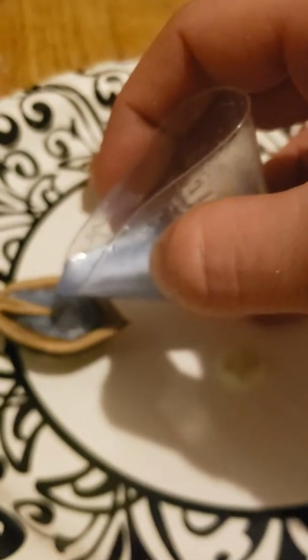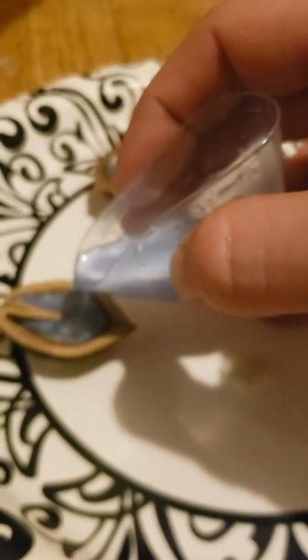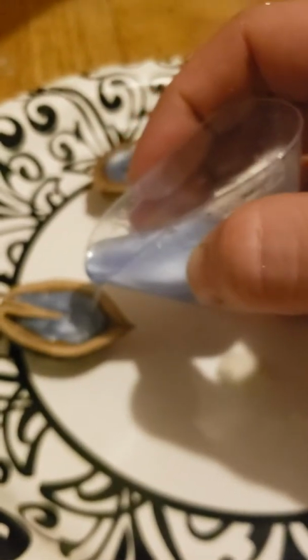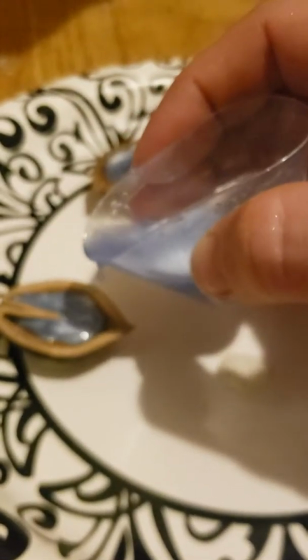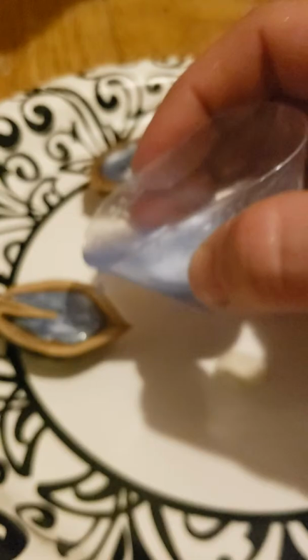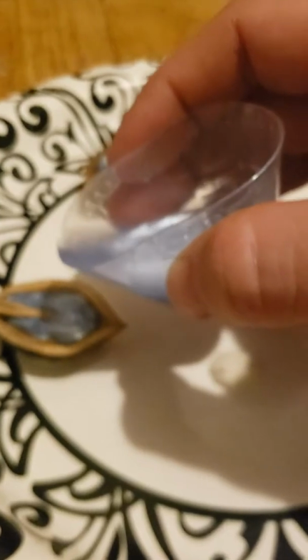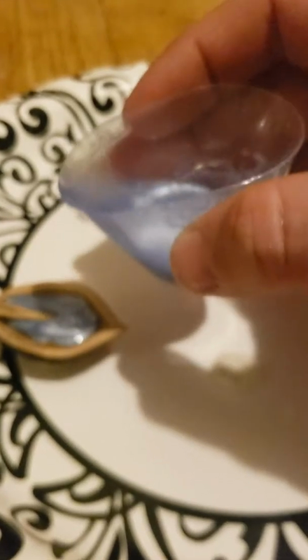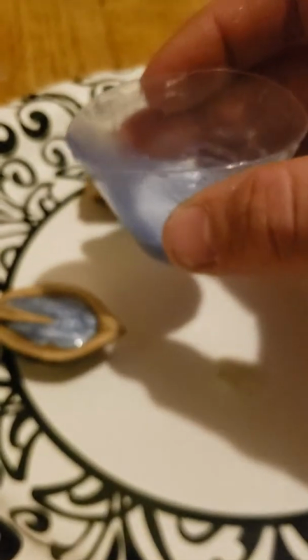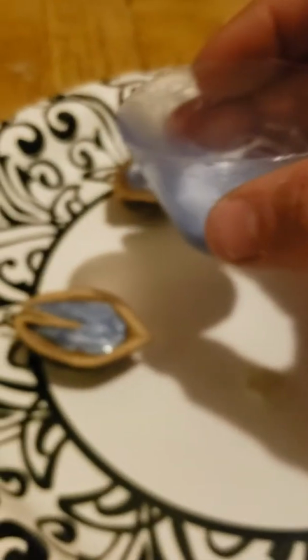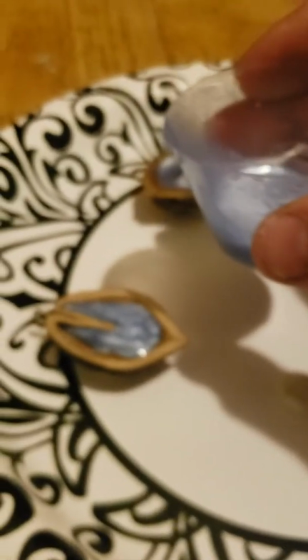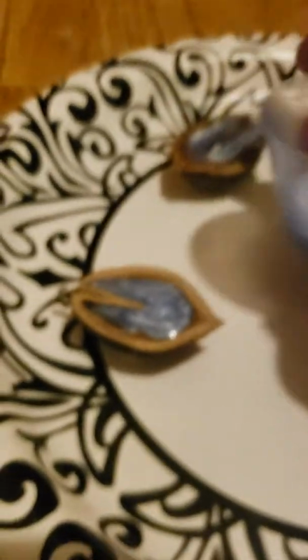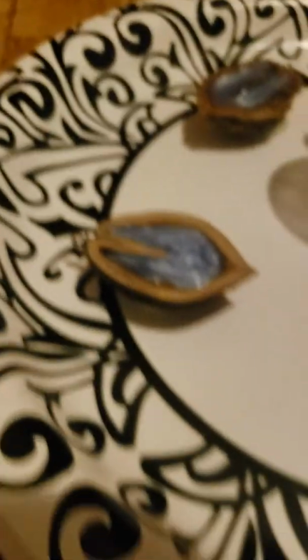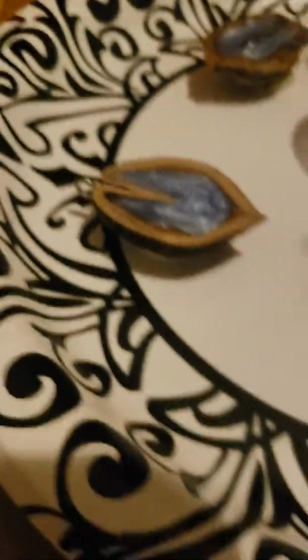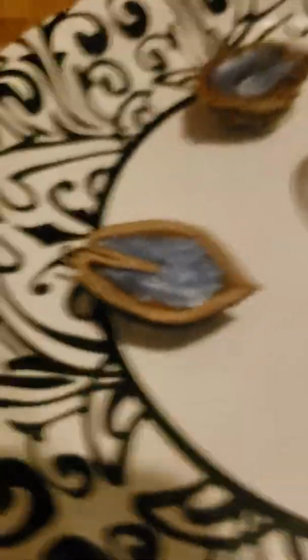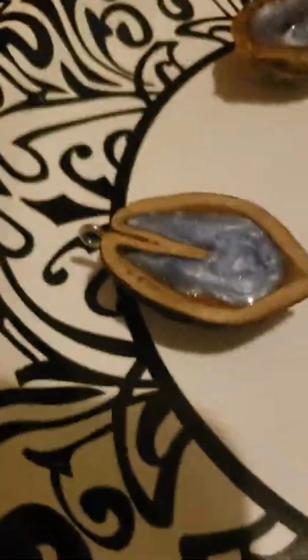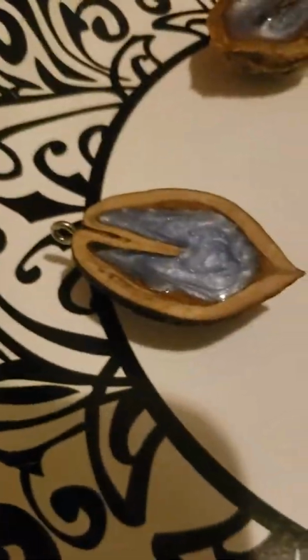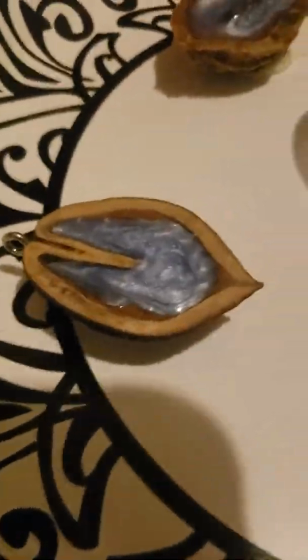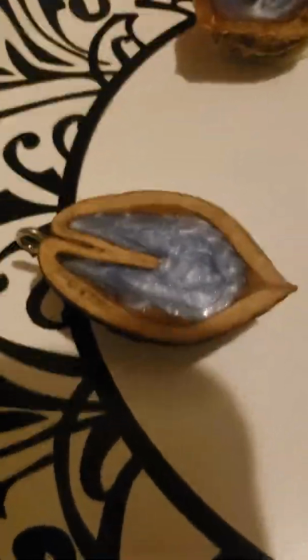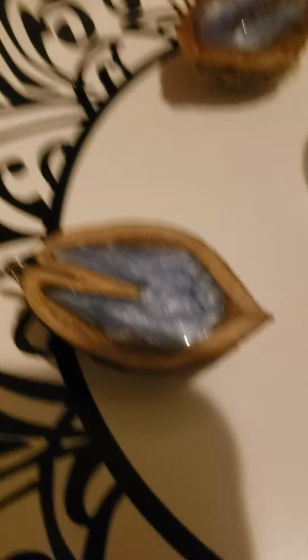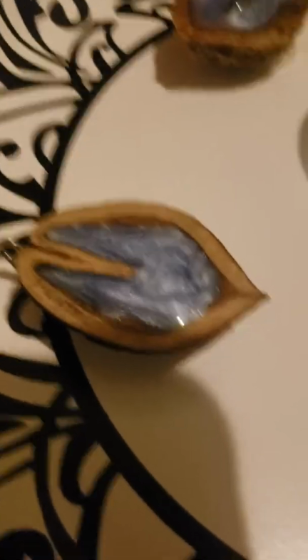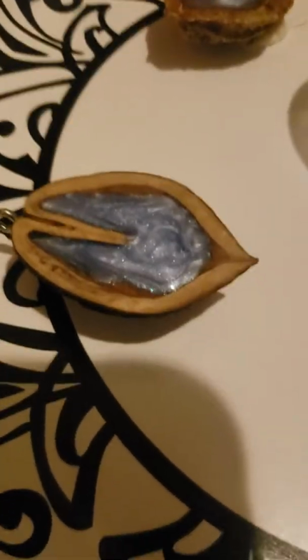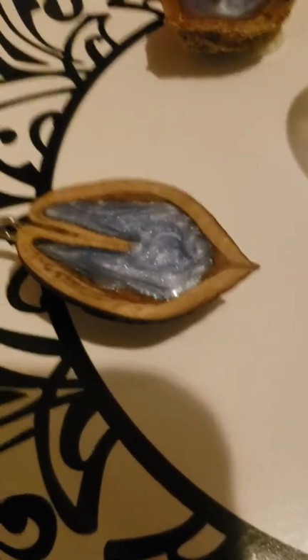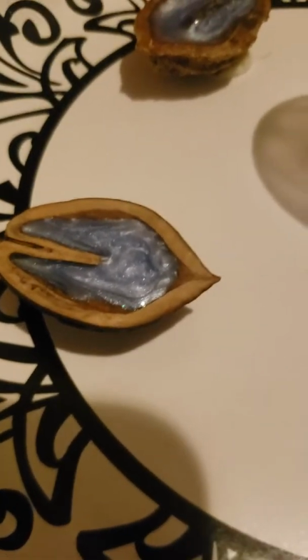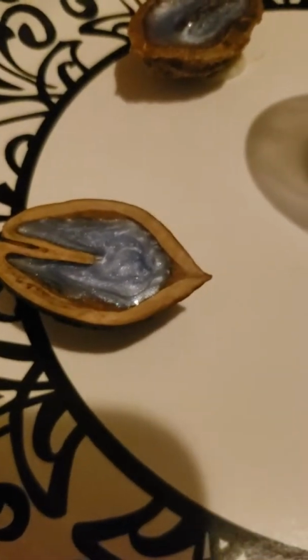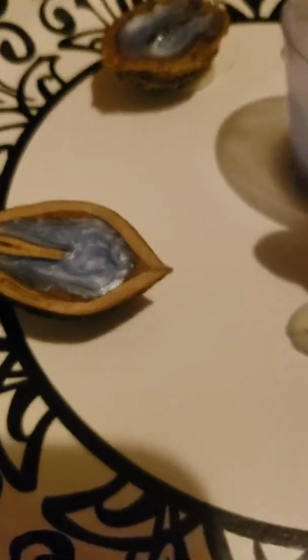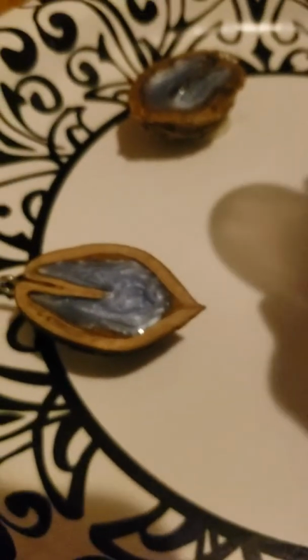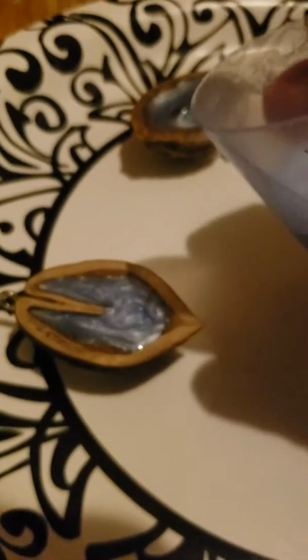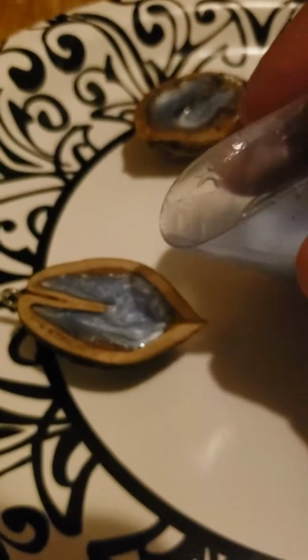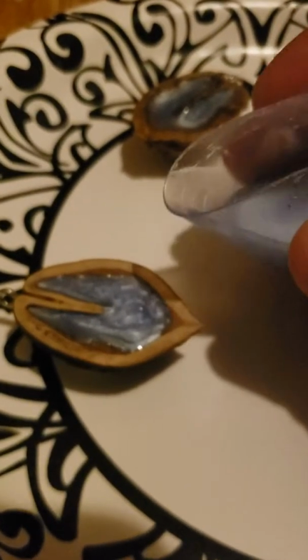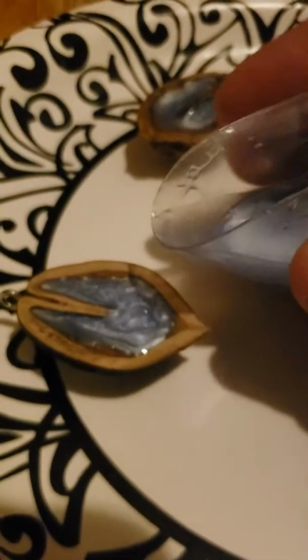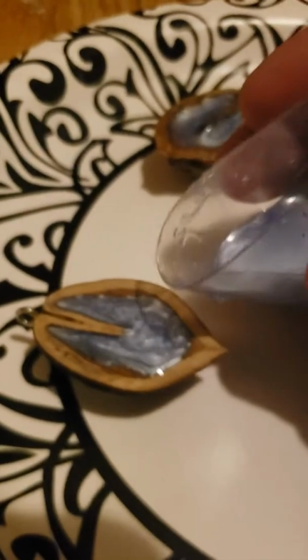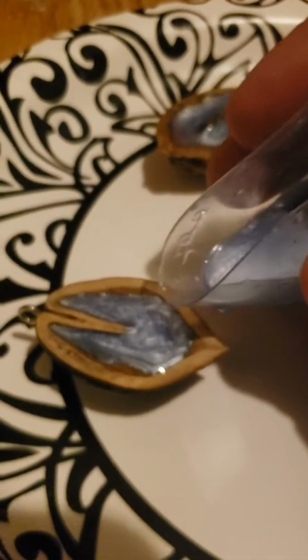I'm getting the thumbs up — she agrees with me on that one. So if you see this, I don't want to go too crazy with the resin. You don't want to overfill it. If you overfill it, you have to sand off a lot of product.